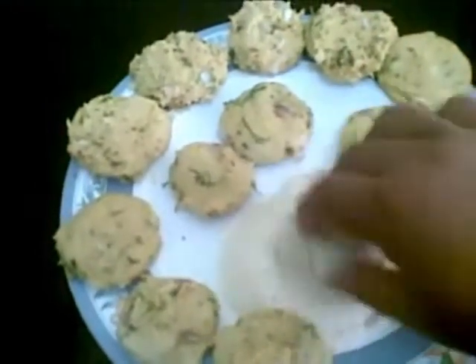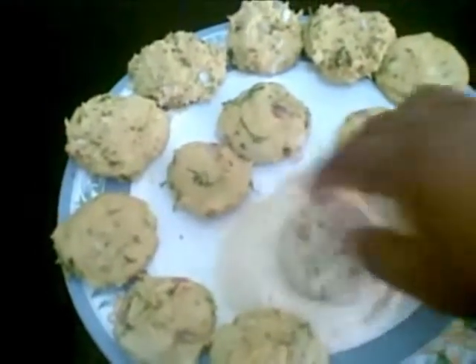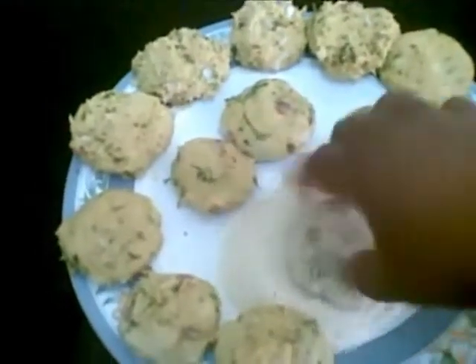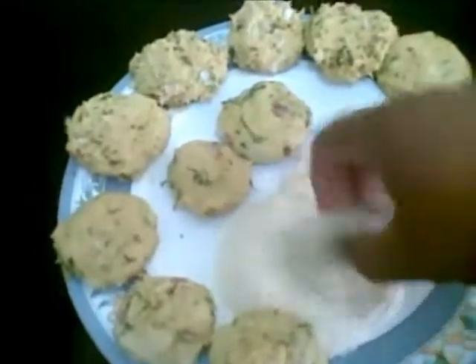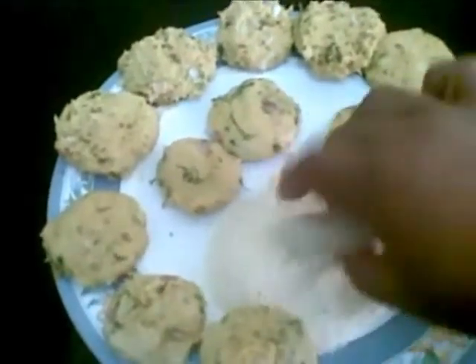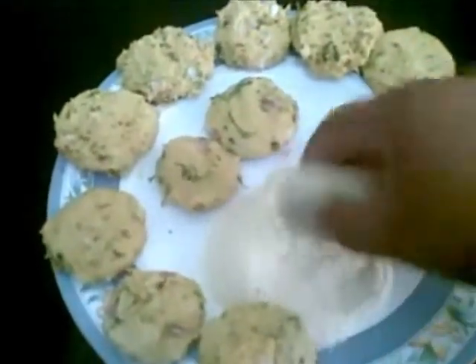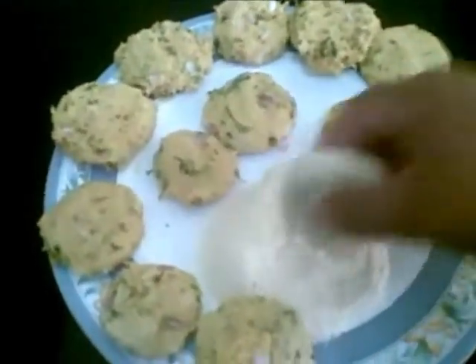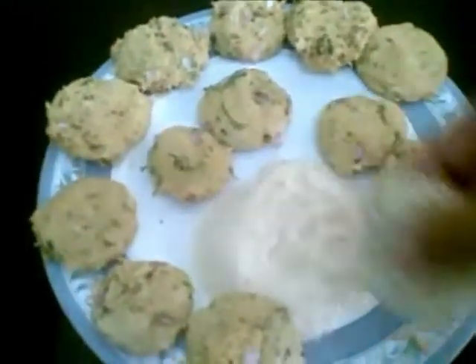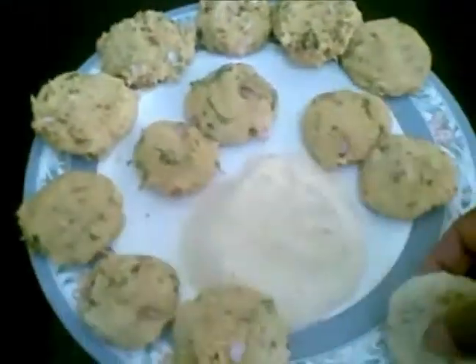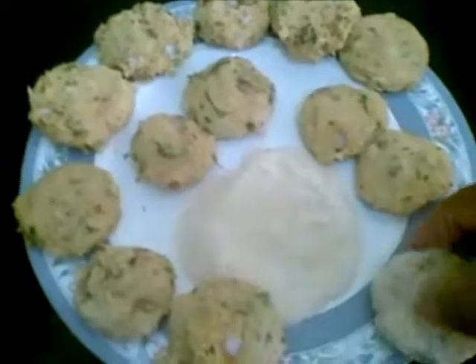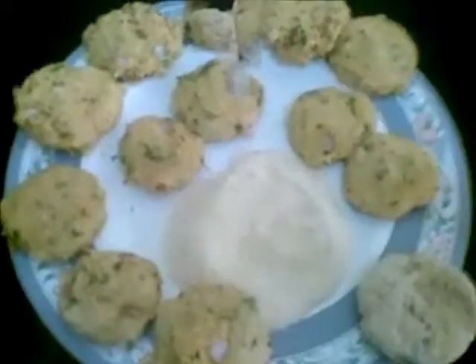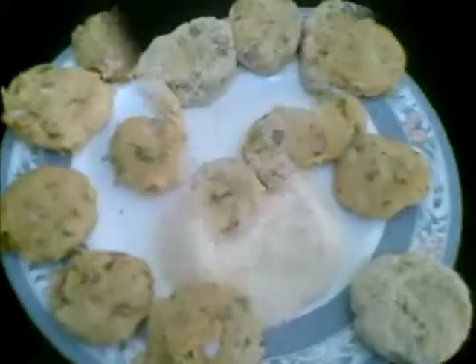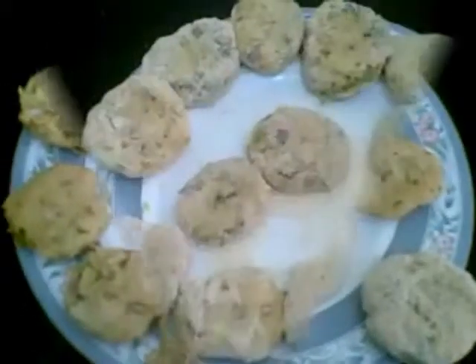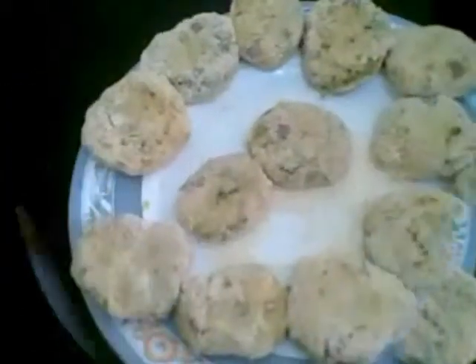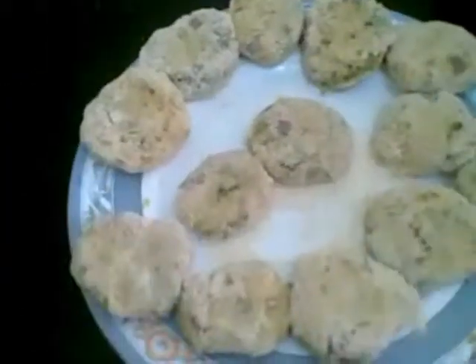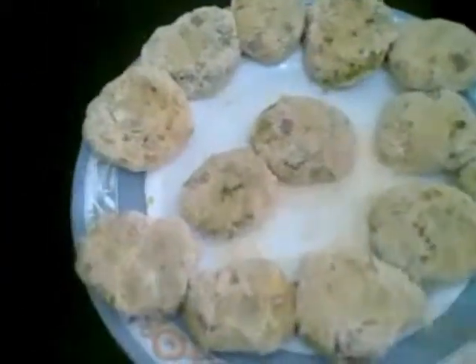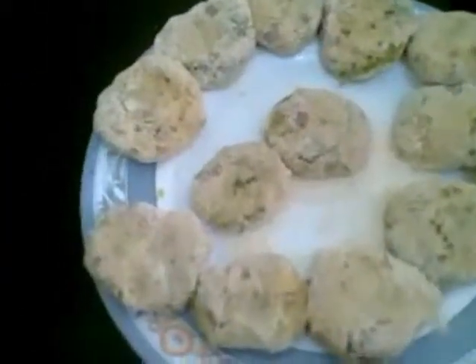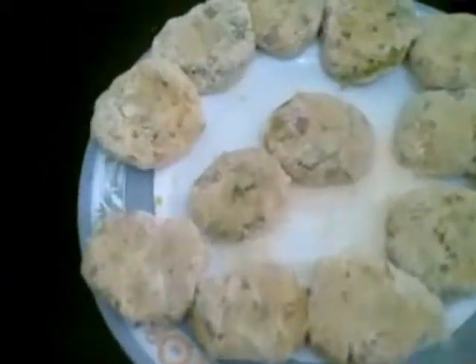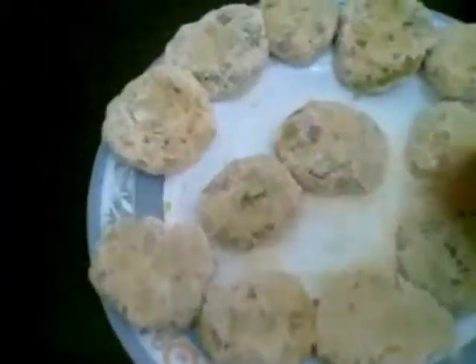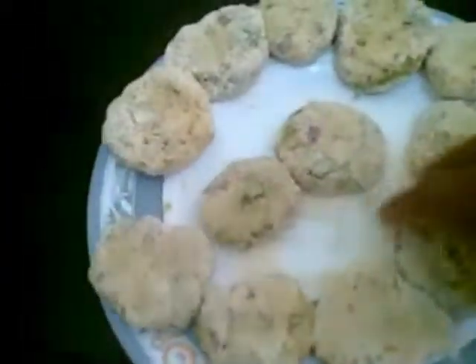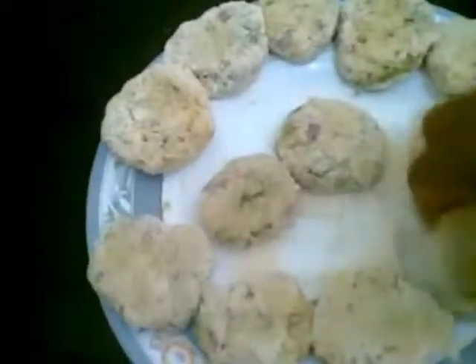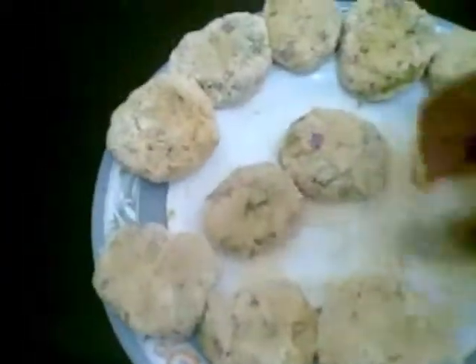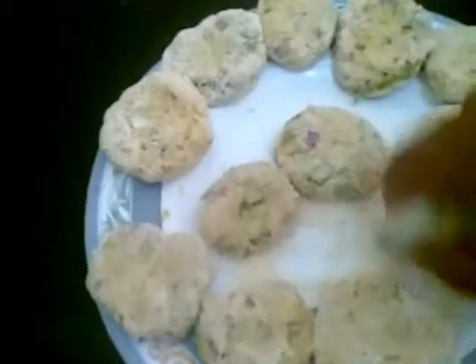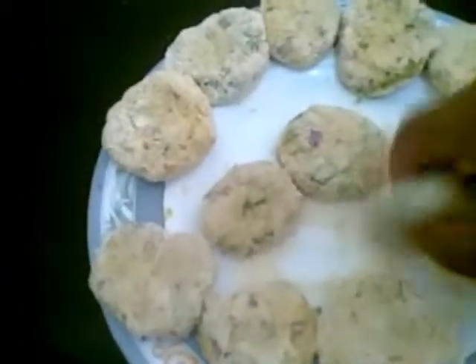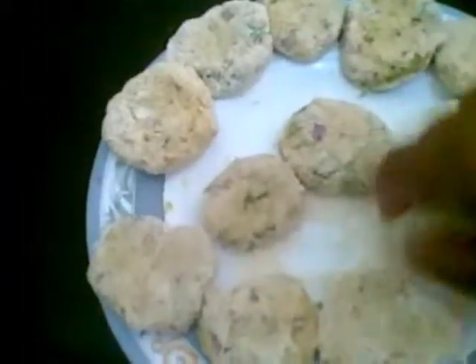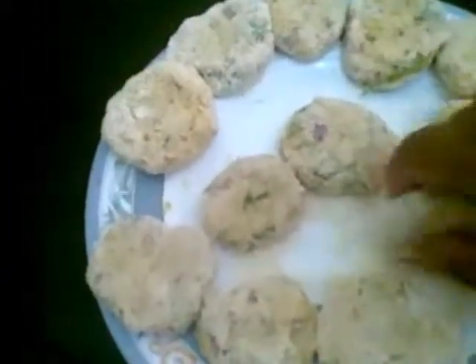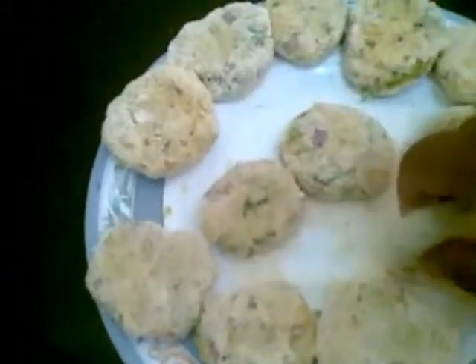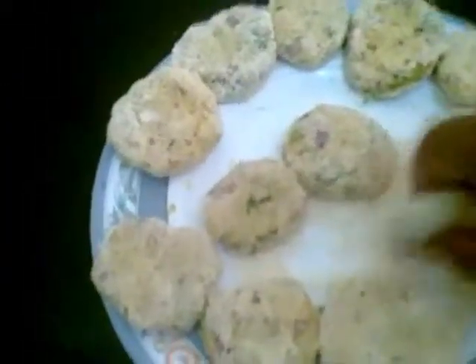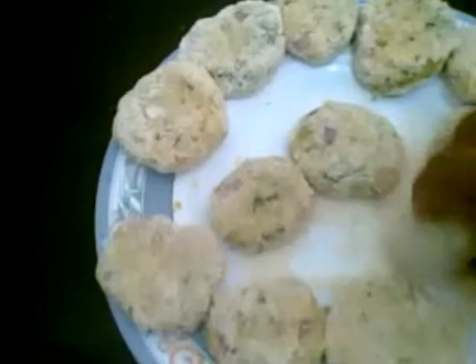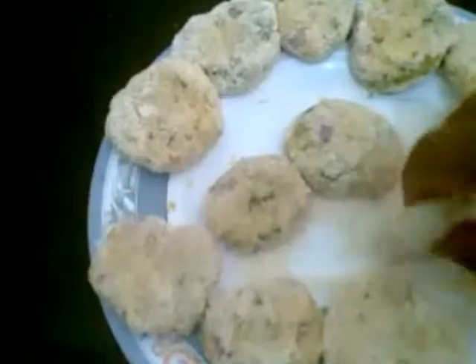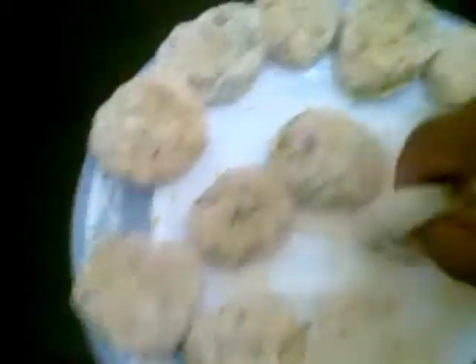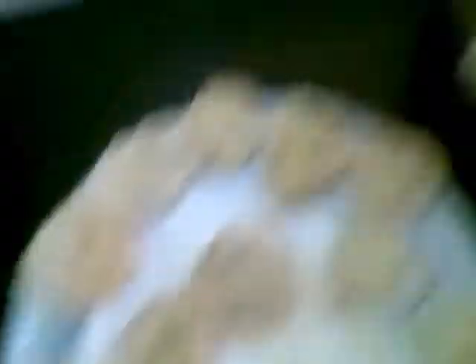You have coated all of them with semolina. Now I will shallow fry these — the semolina will help make them a little crispy.